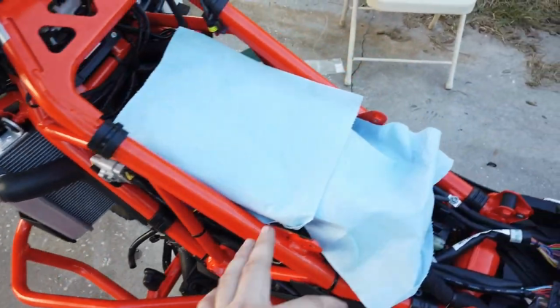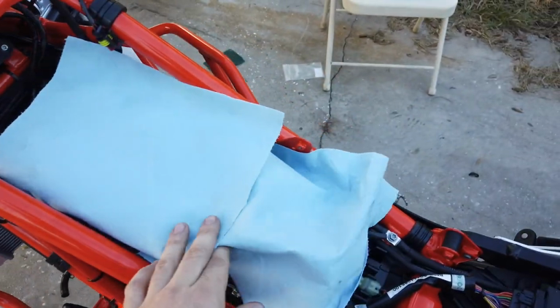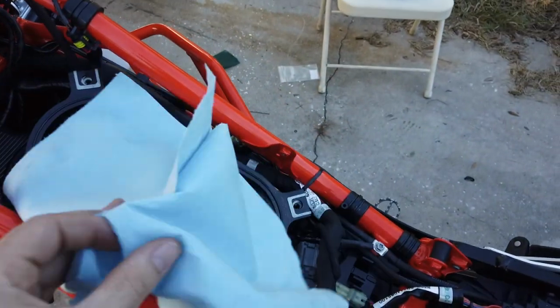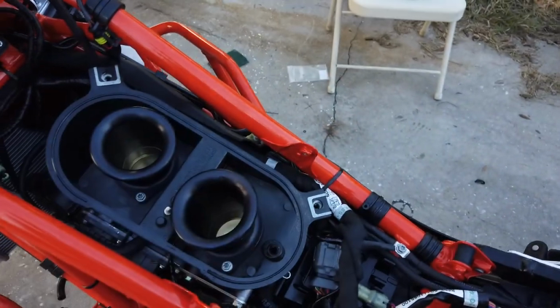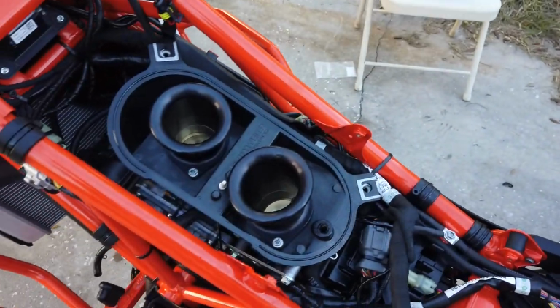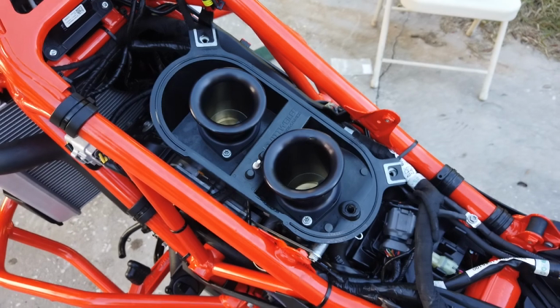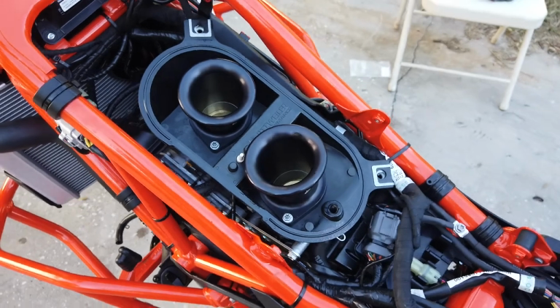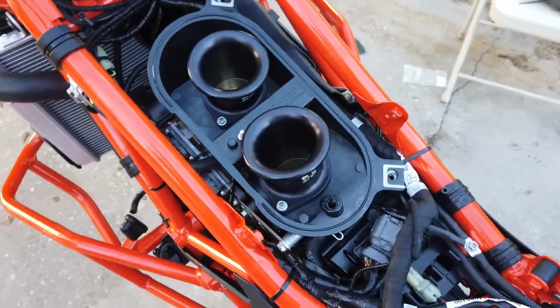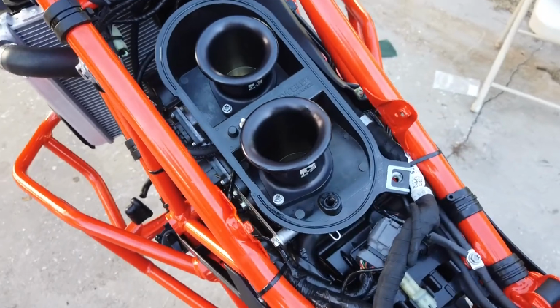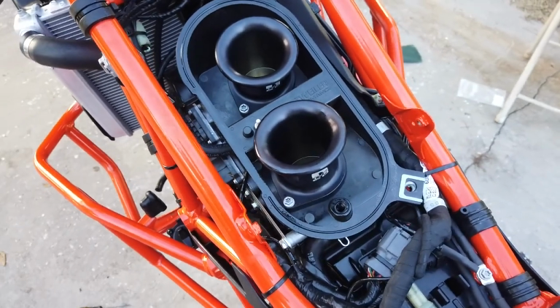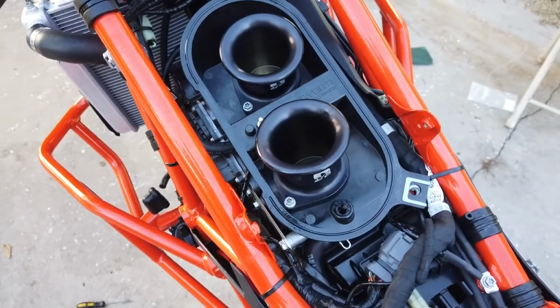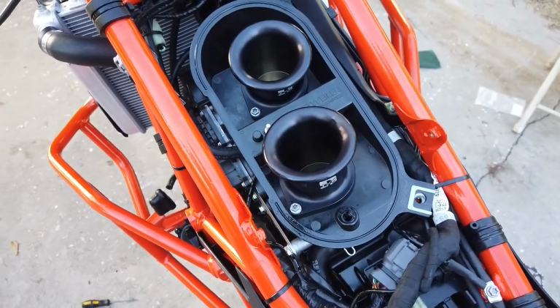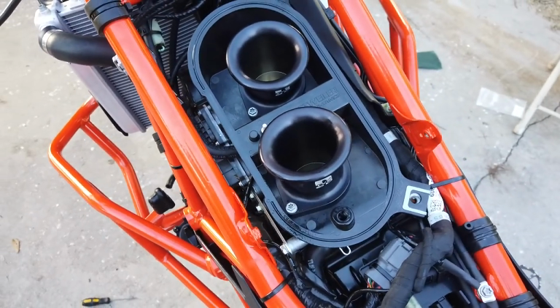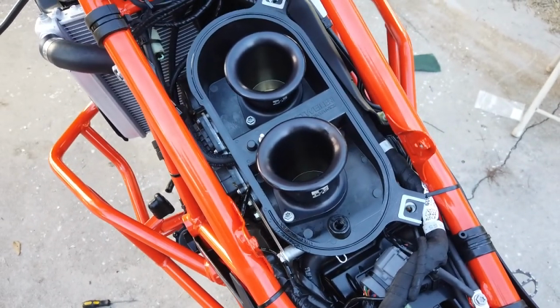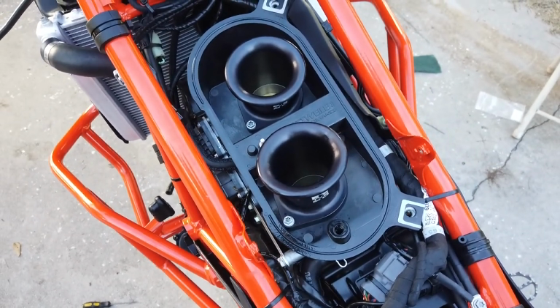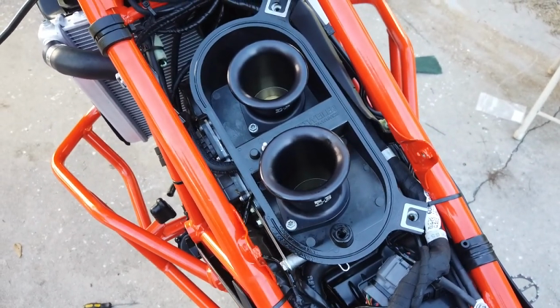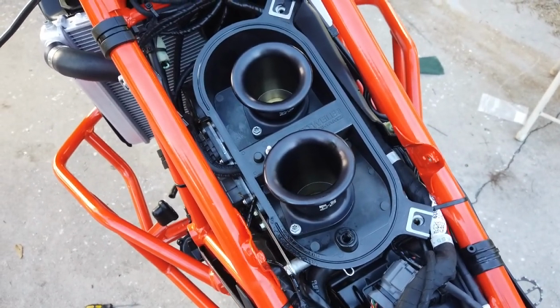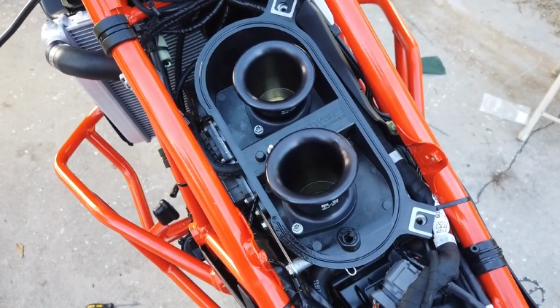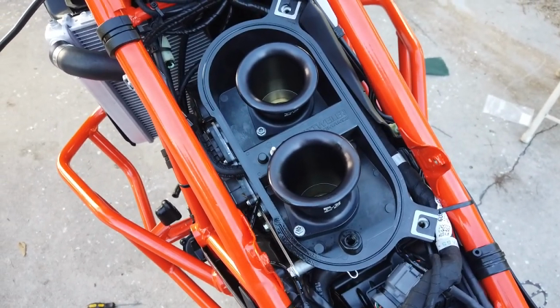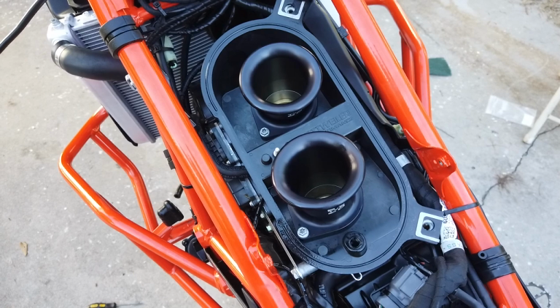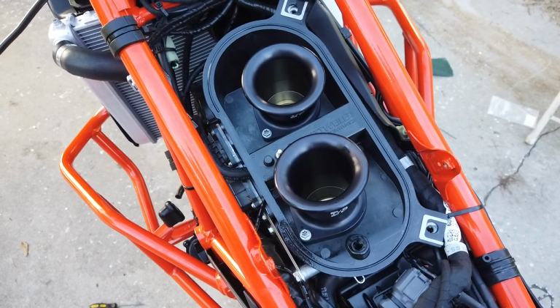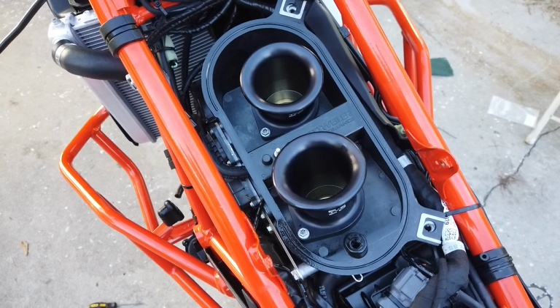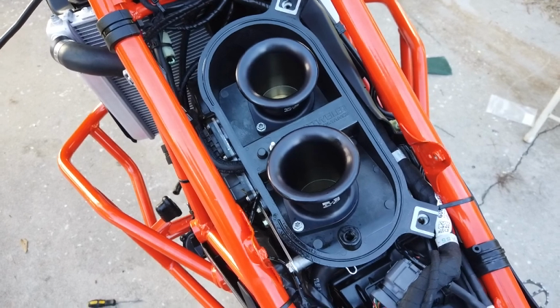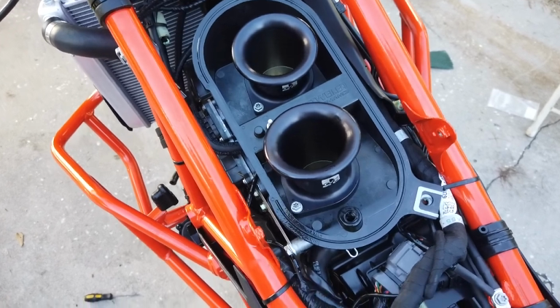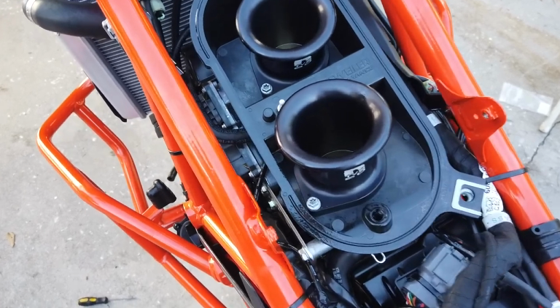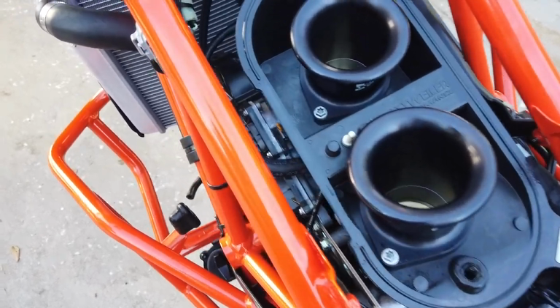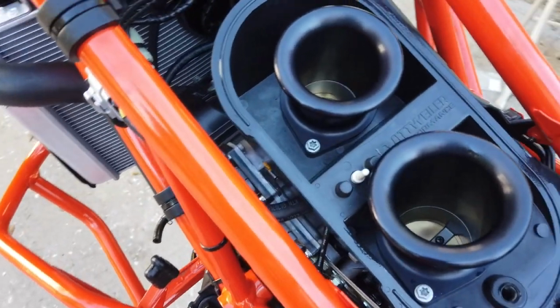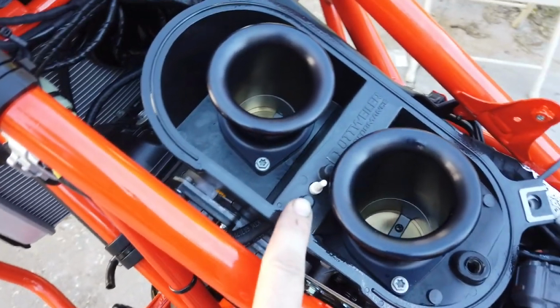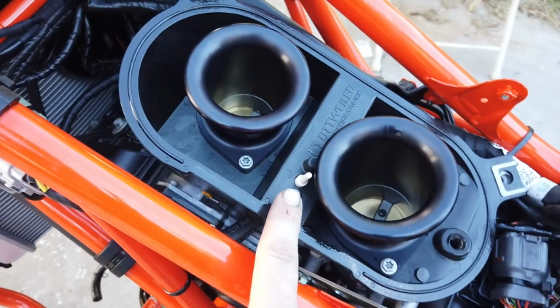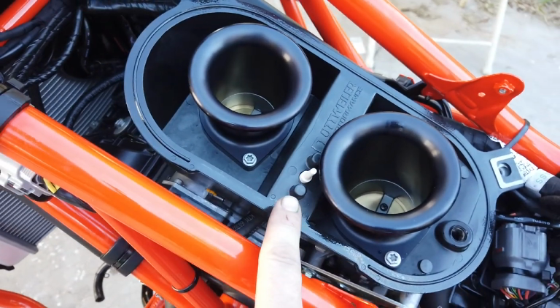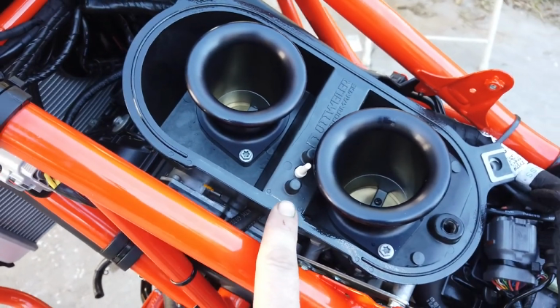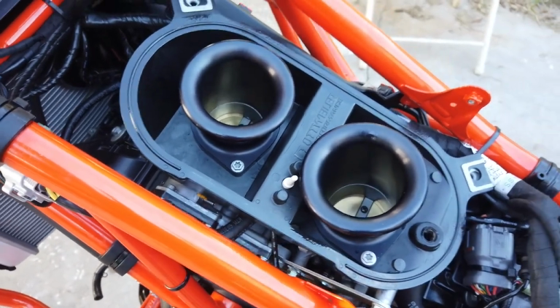In here underneath I have the two billet ones — the billet Venturi tubes or velocity tubes, whatever you want to call them. I have the temperature sensor already installed and plugged in.